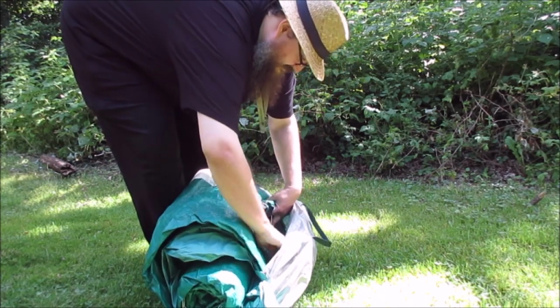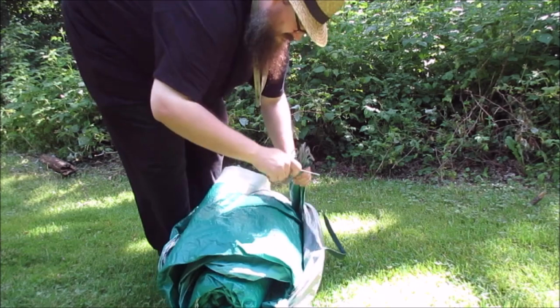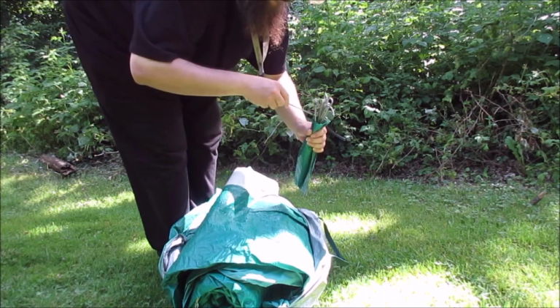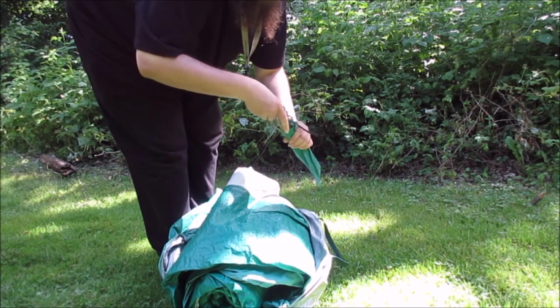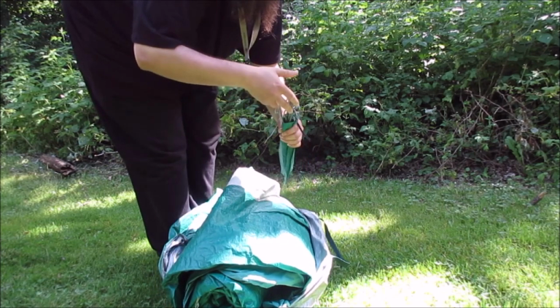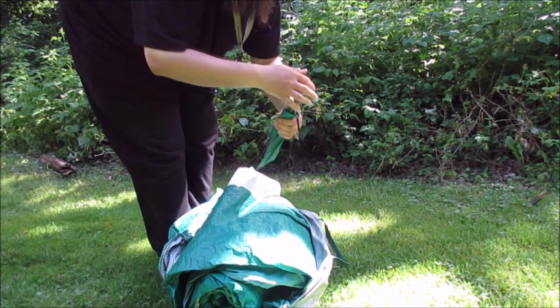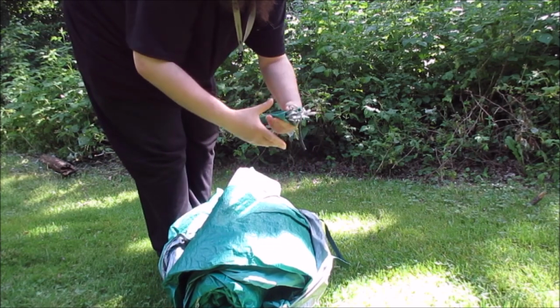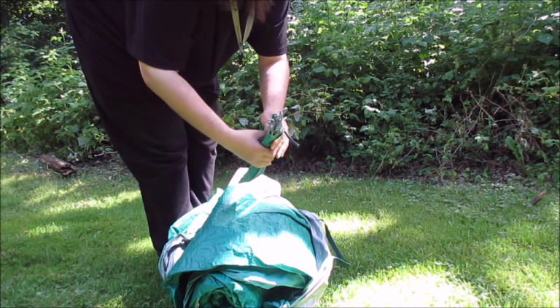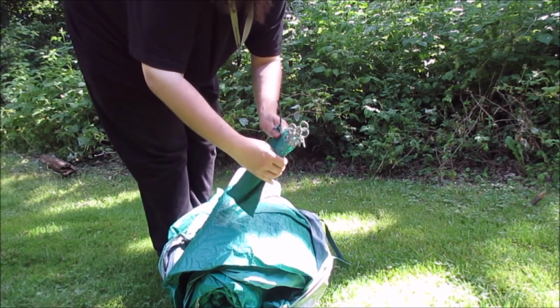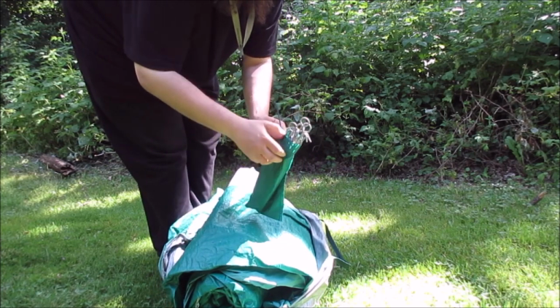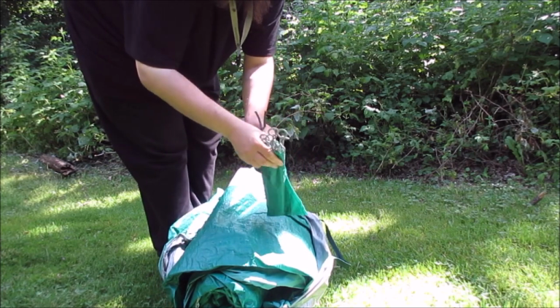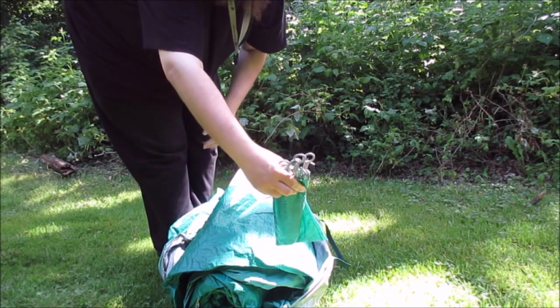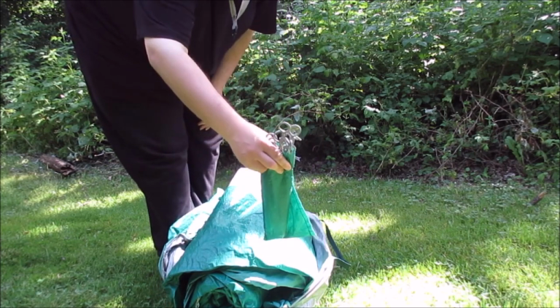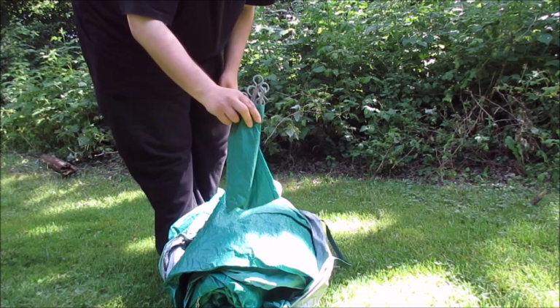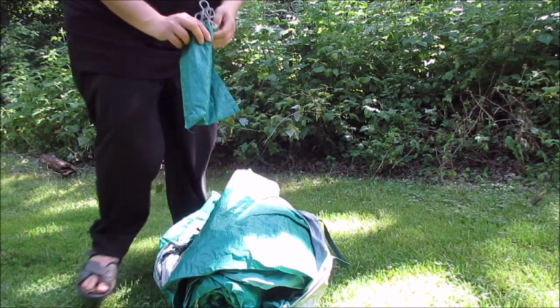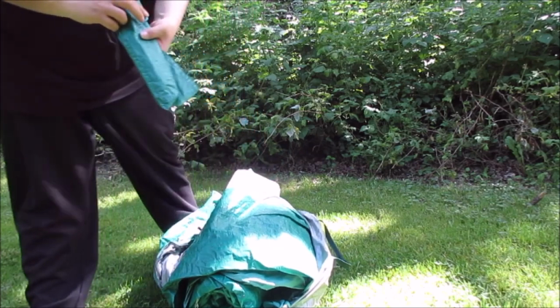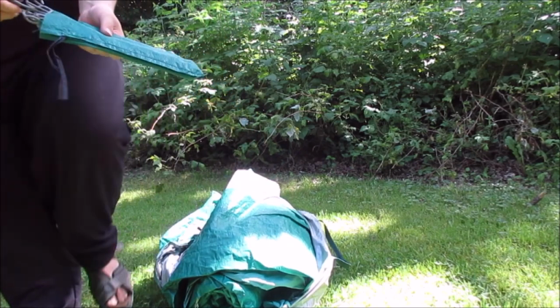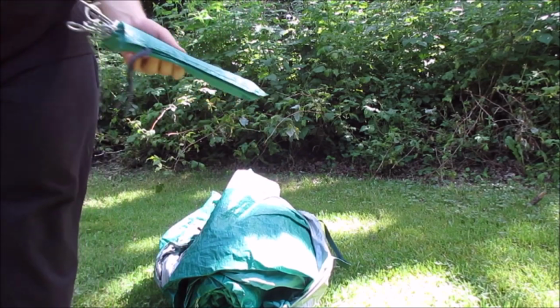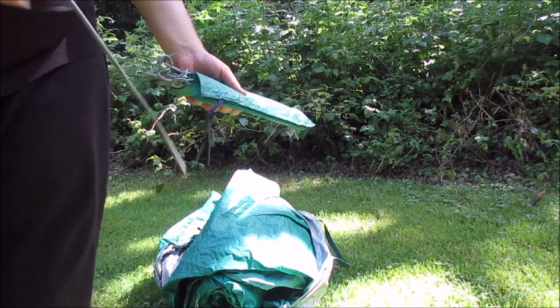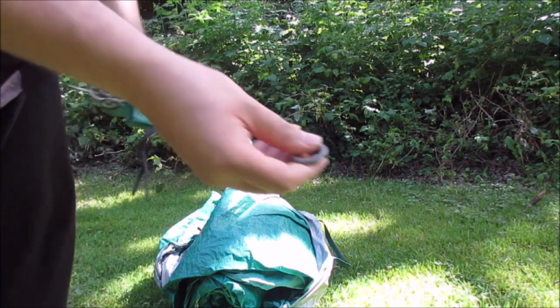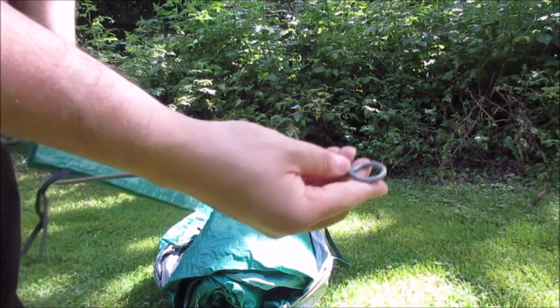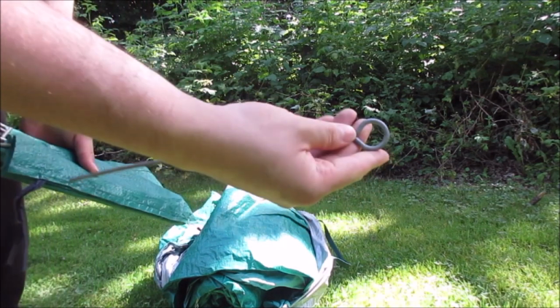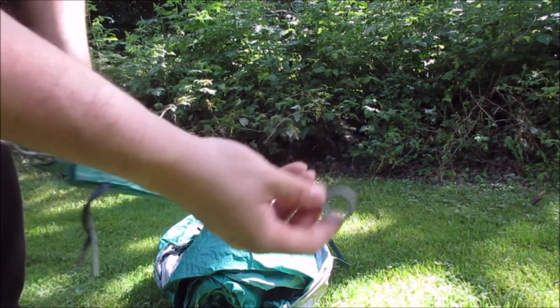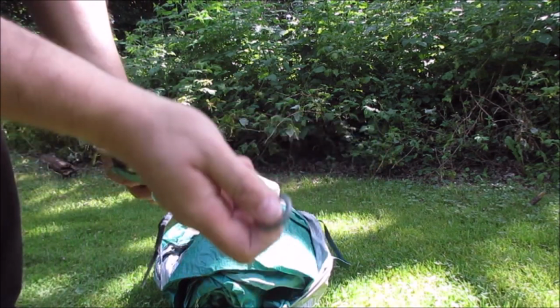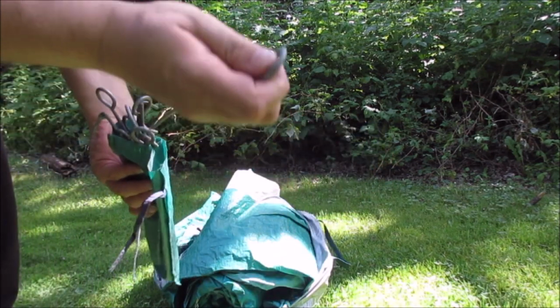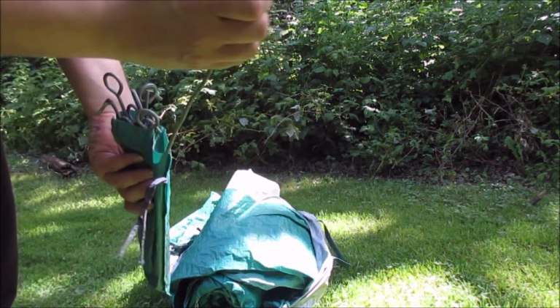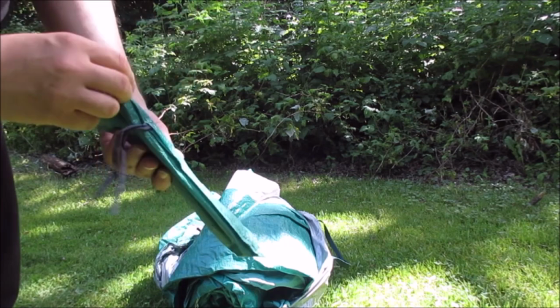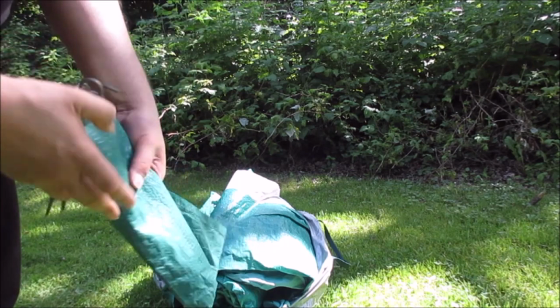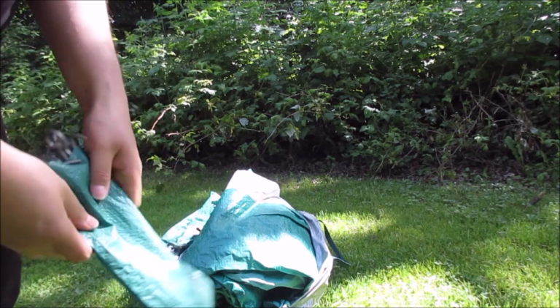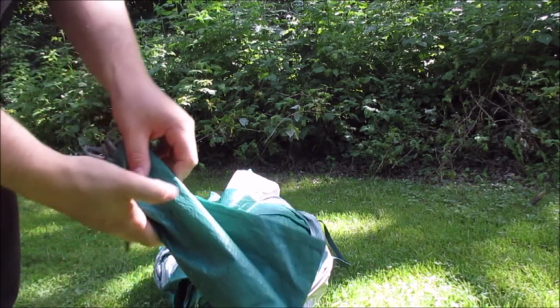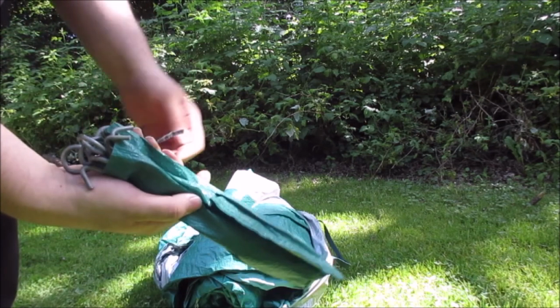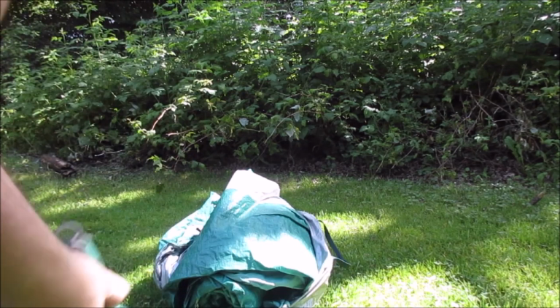We do get a good amount of tent stakes — quality ones, not bad. And the usual canvas bag.